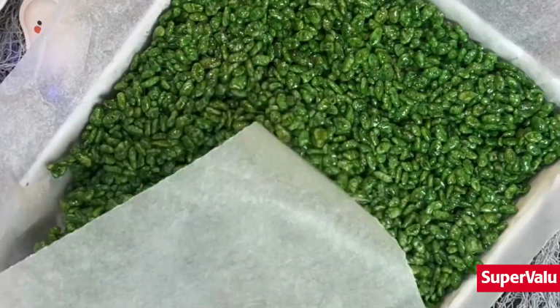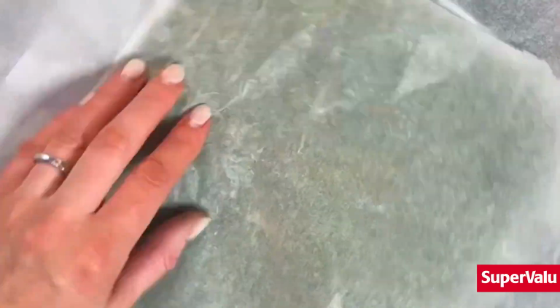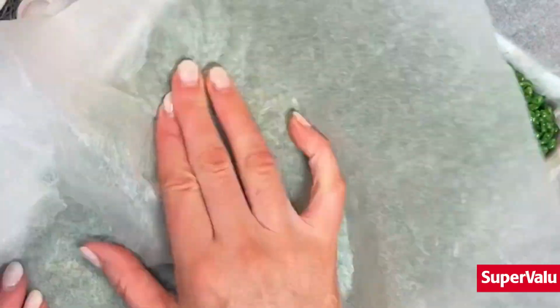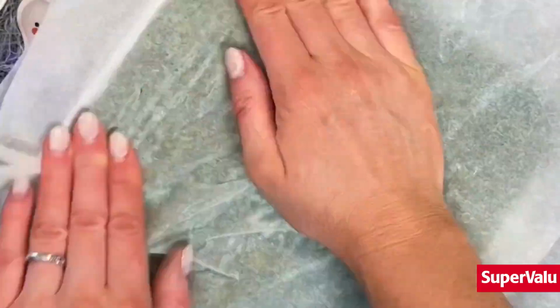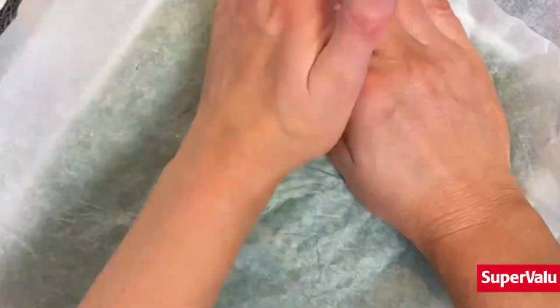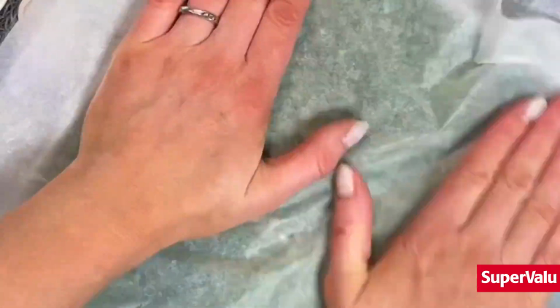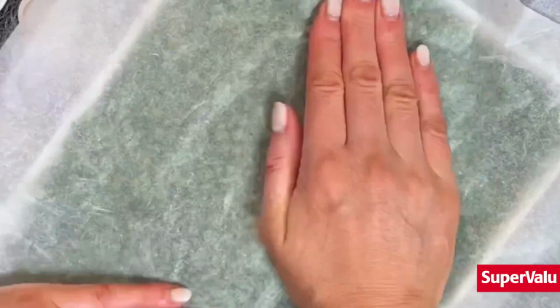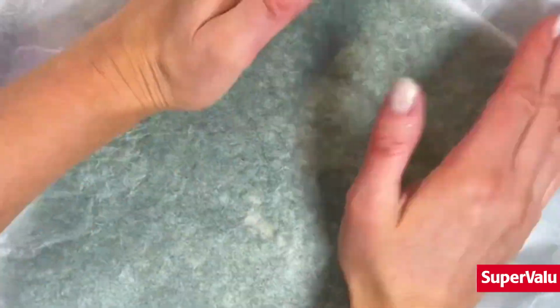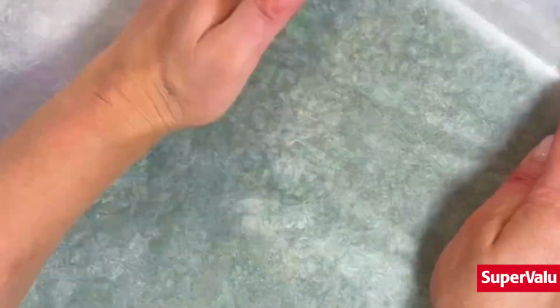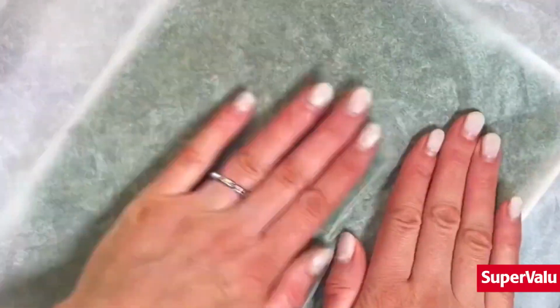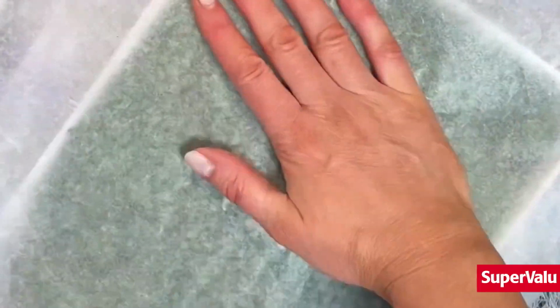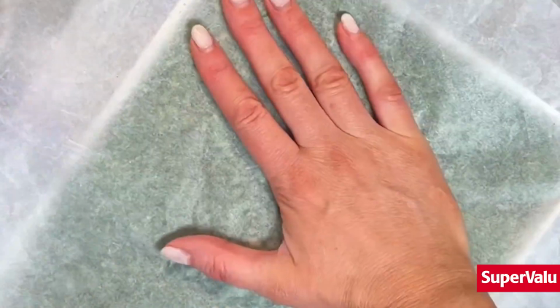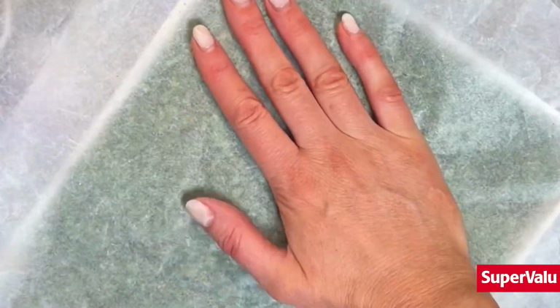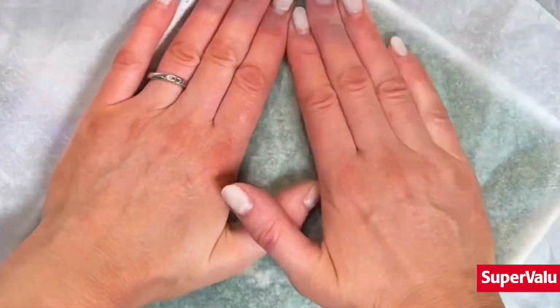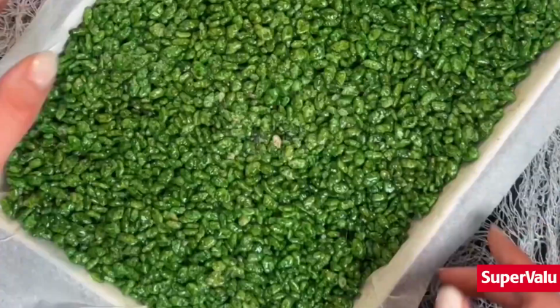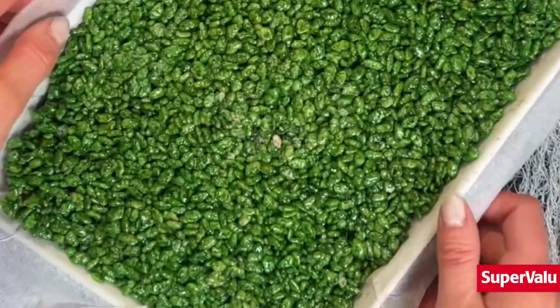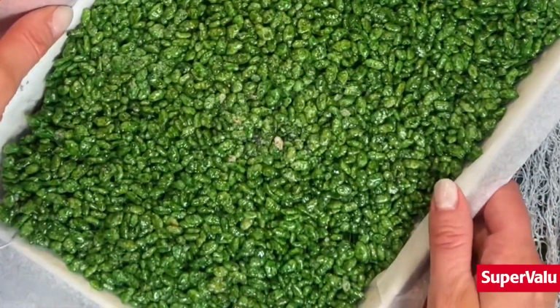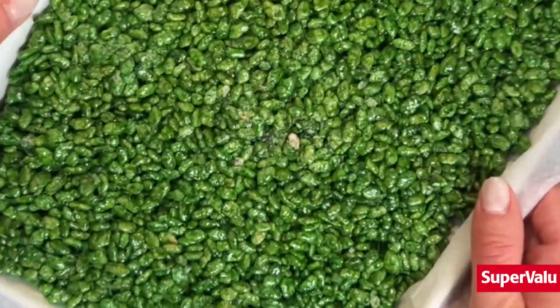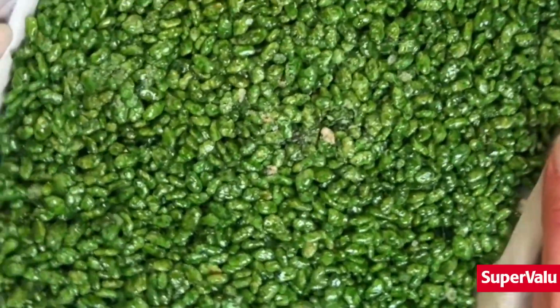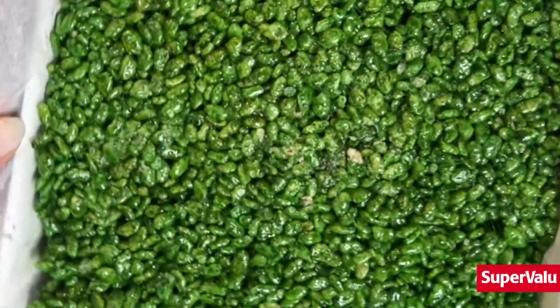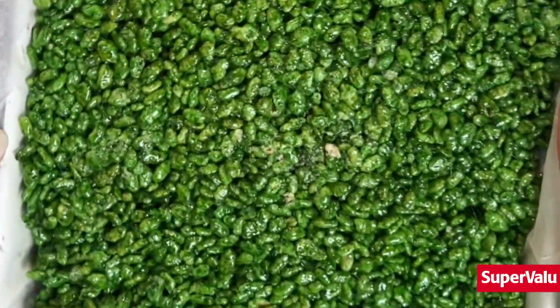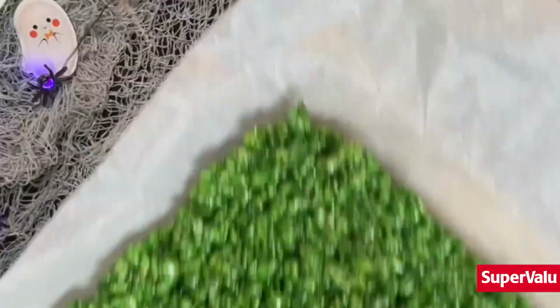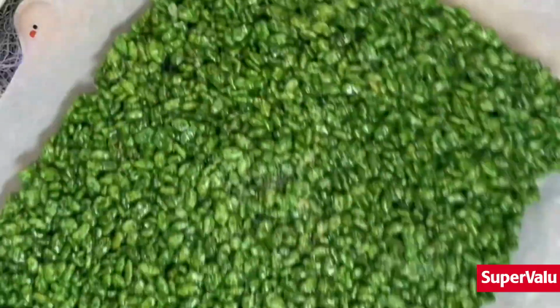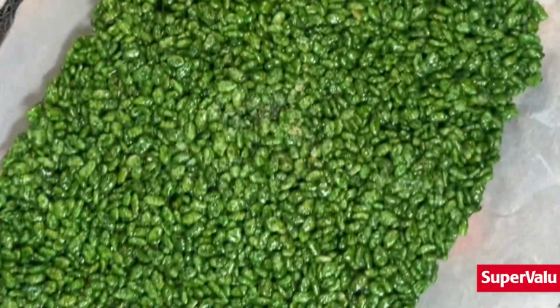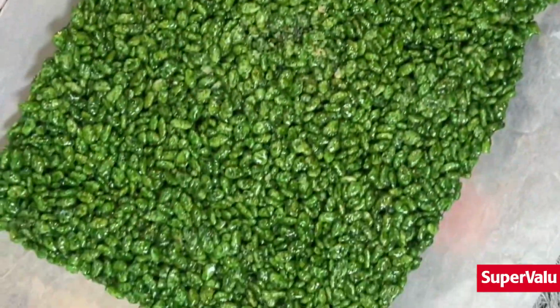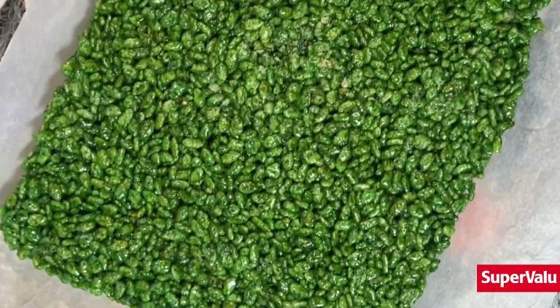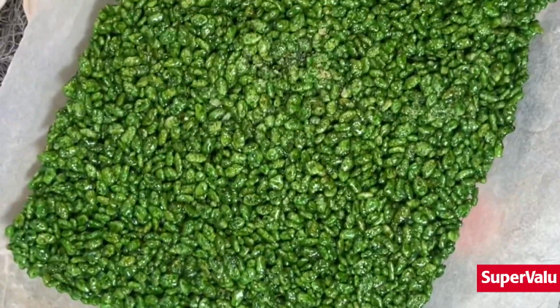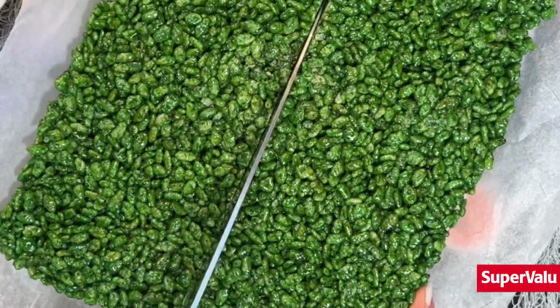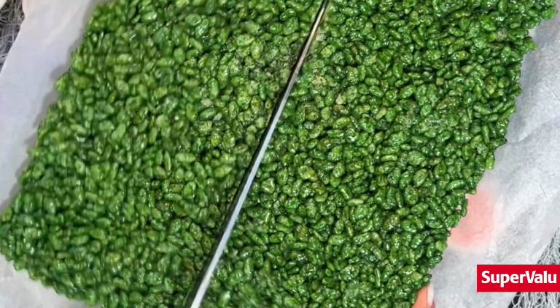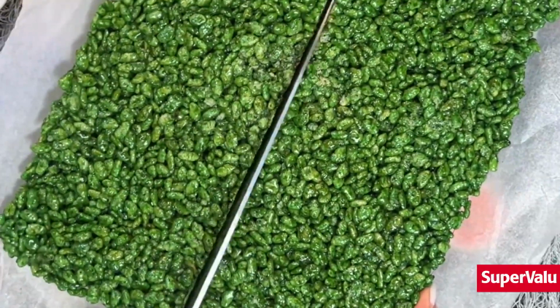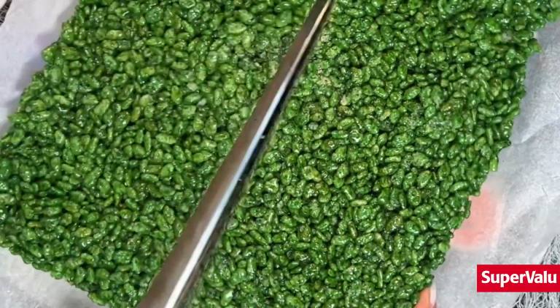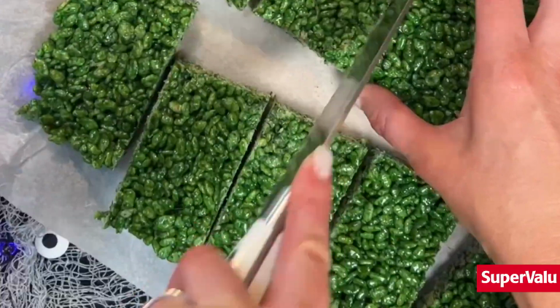Into your prepared tin using a sheet of parchment paper to press it into all the corners and get it nice and compact, then just pop that in the fridge for a little while to set.